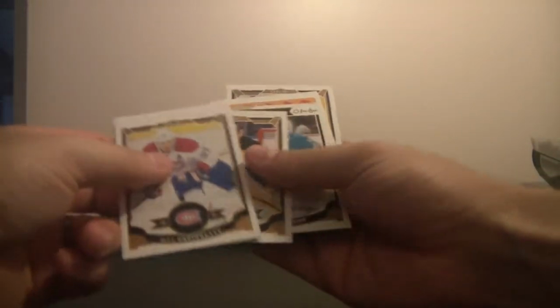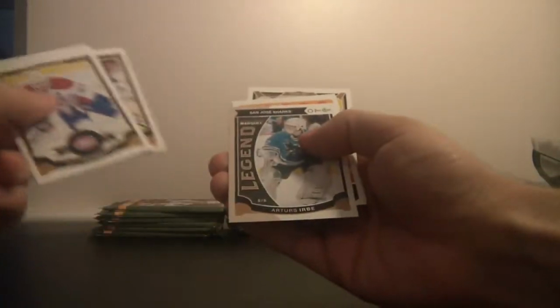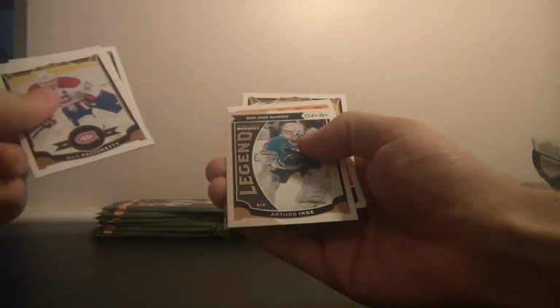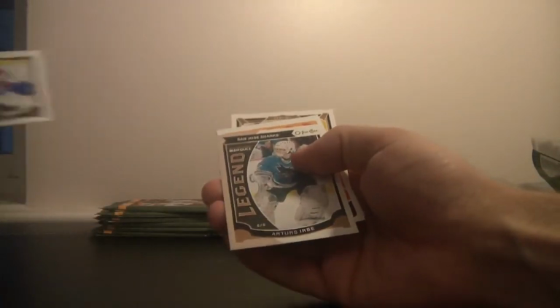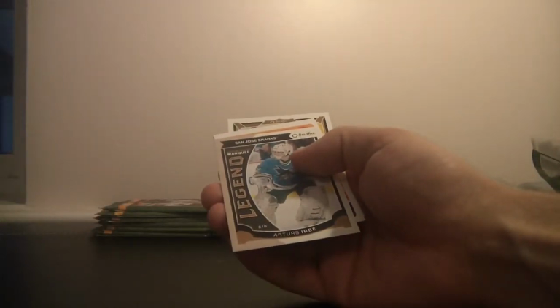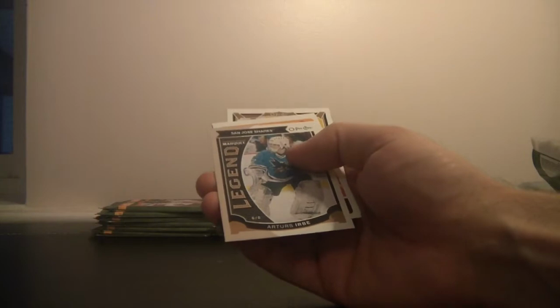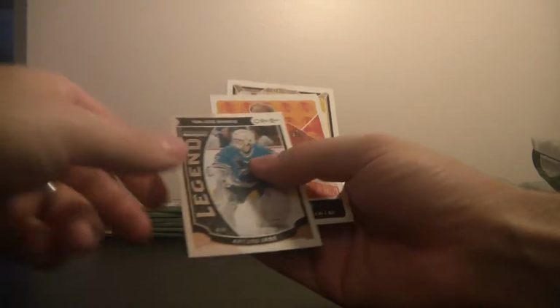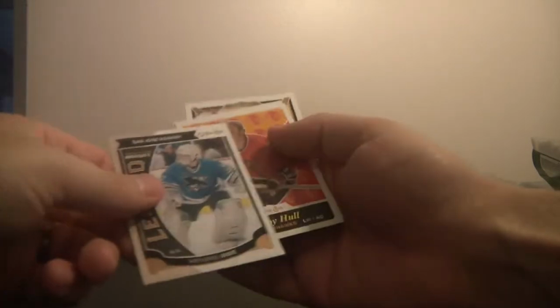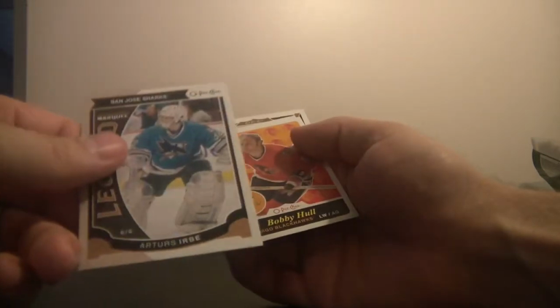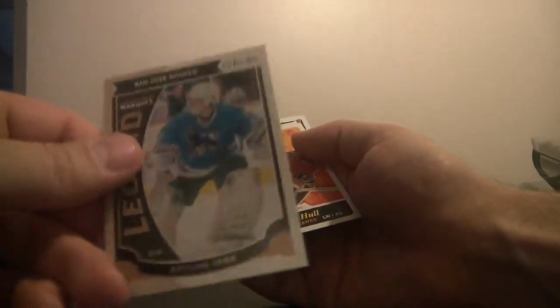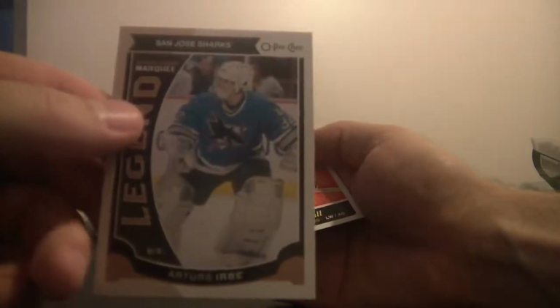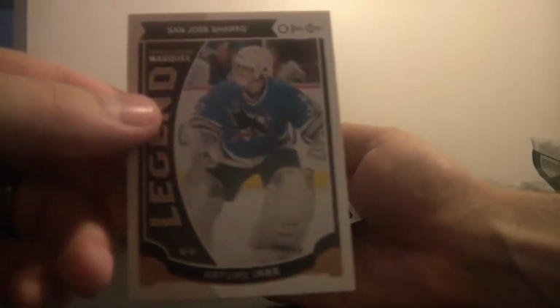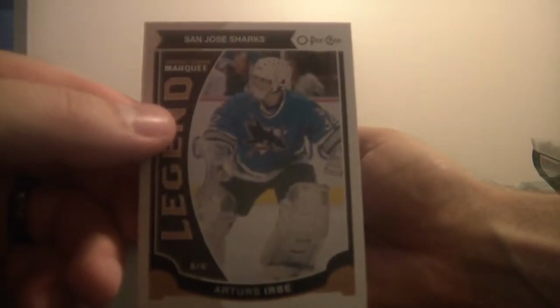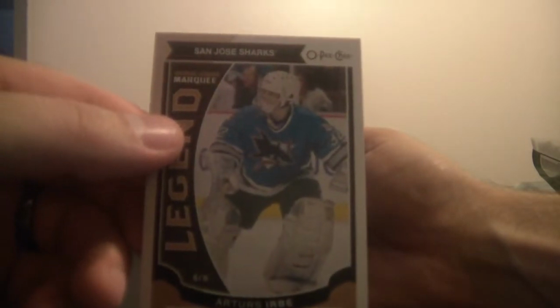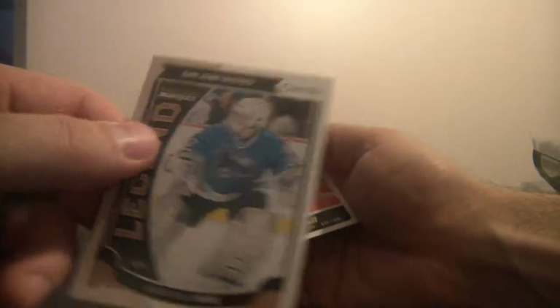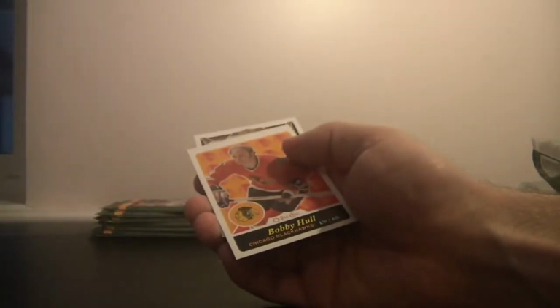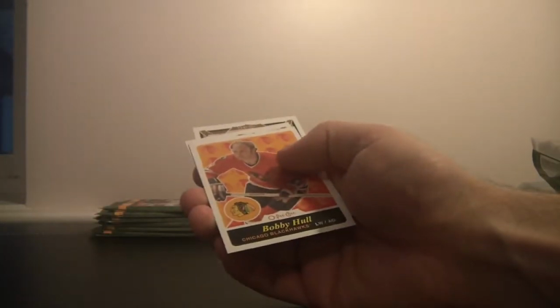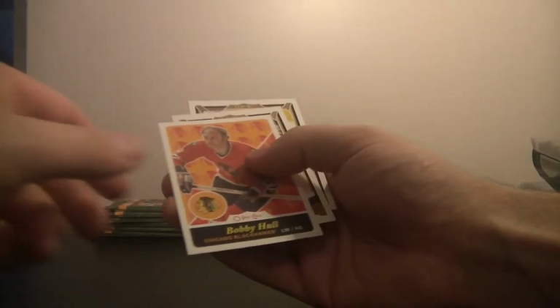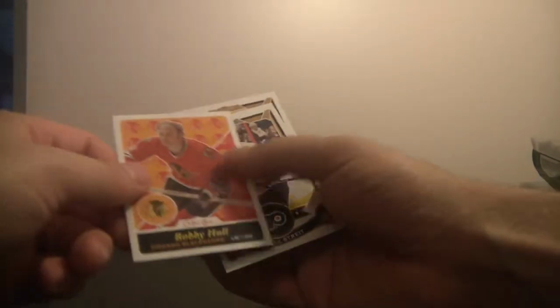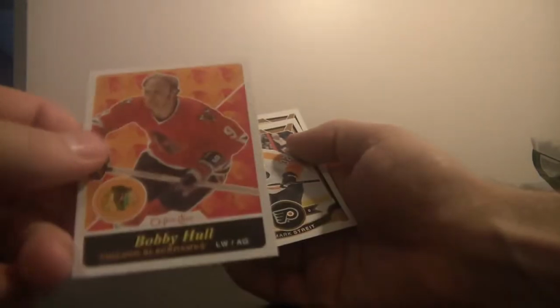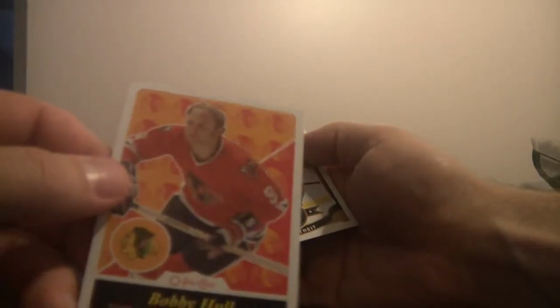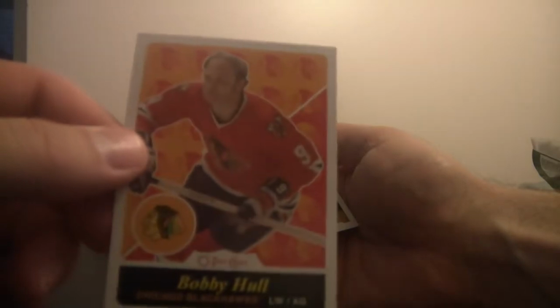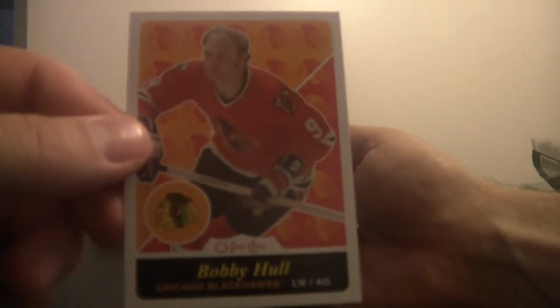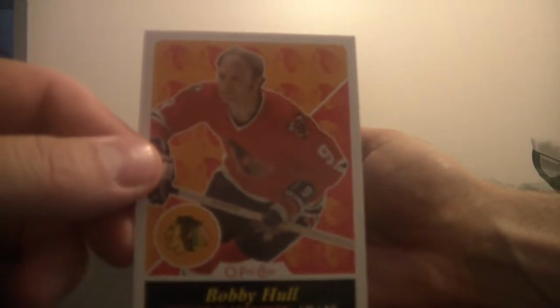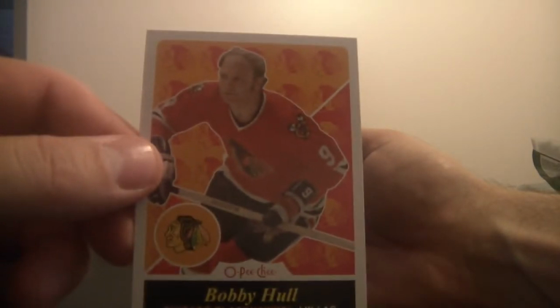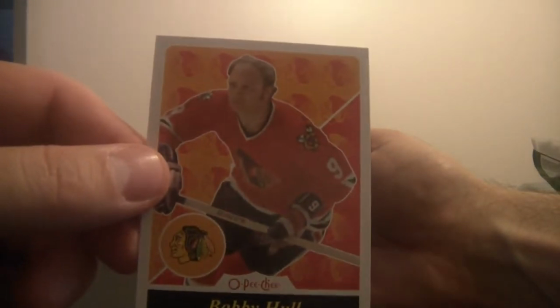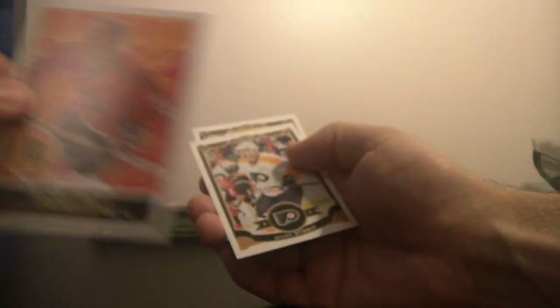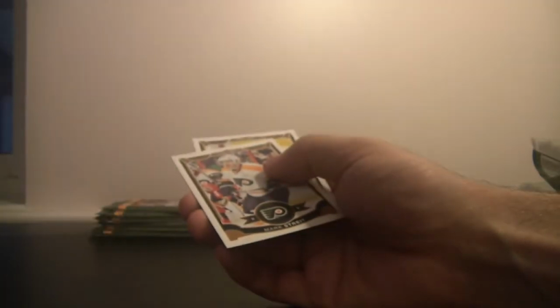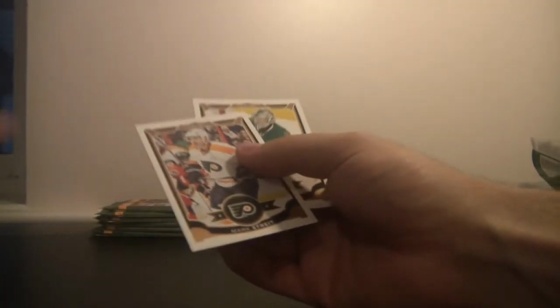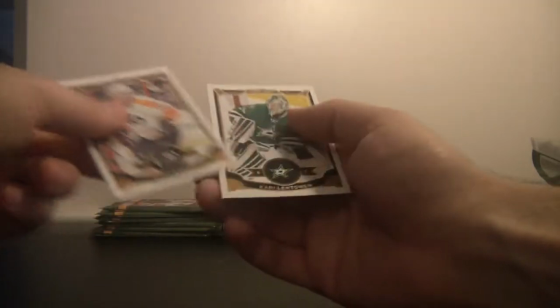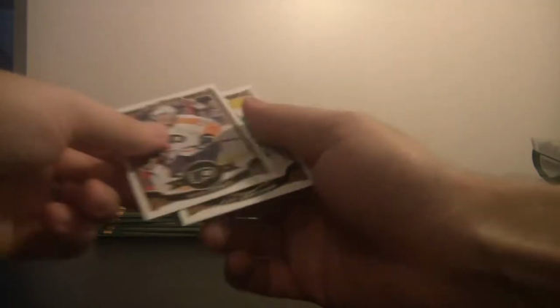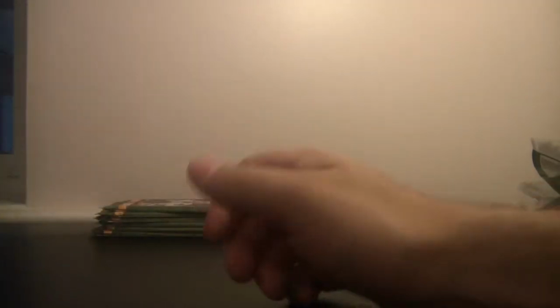I've got two garage. Legends for the San Jose Sharks, it's Artur Sirbe. We've got Bobby Hull — very nice looking card — Chicago Blackhawks. And some more base.